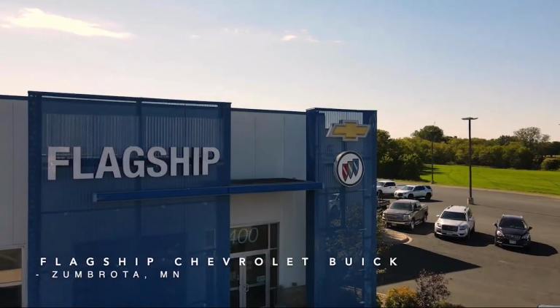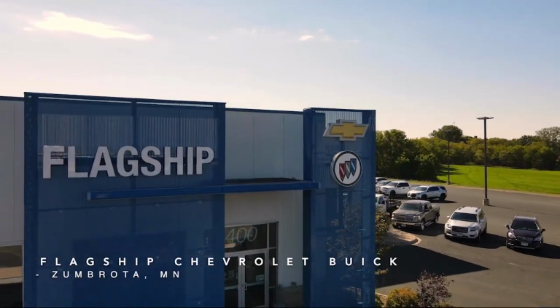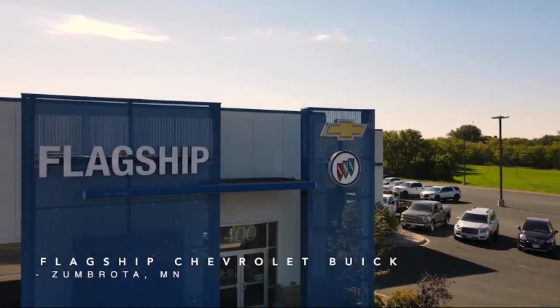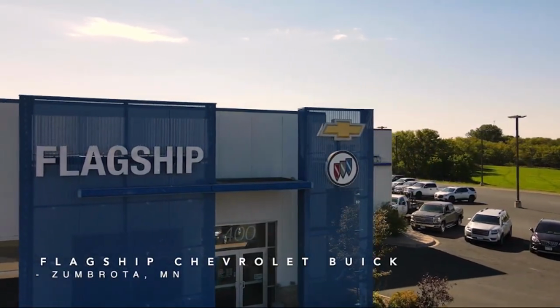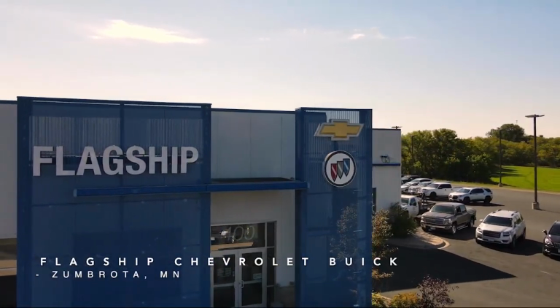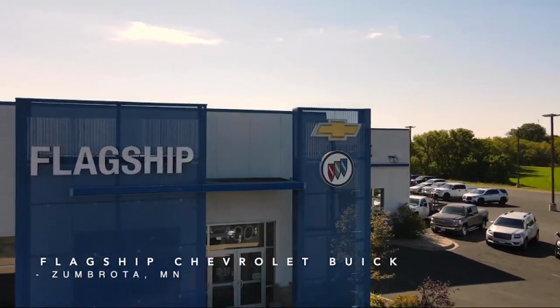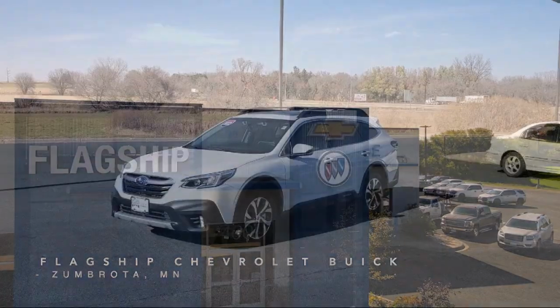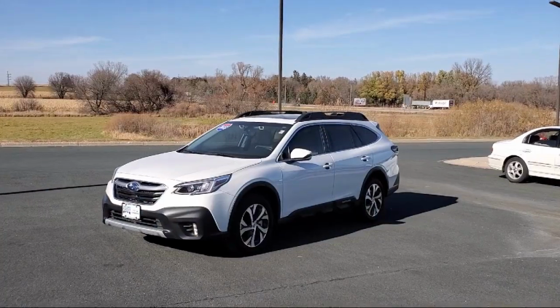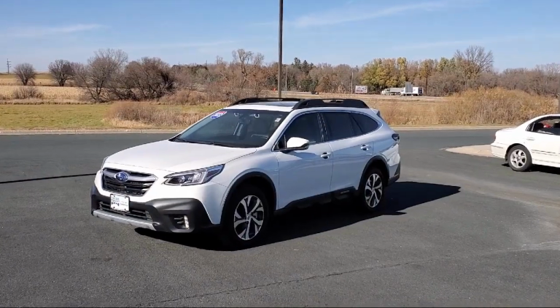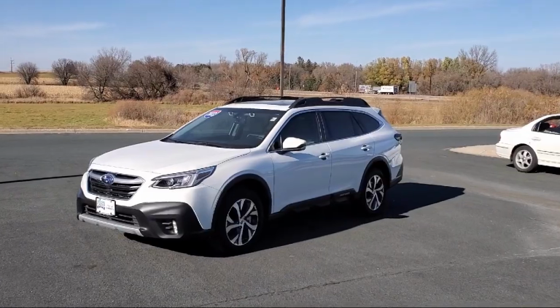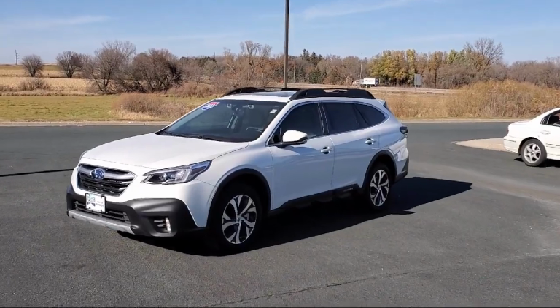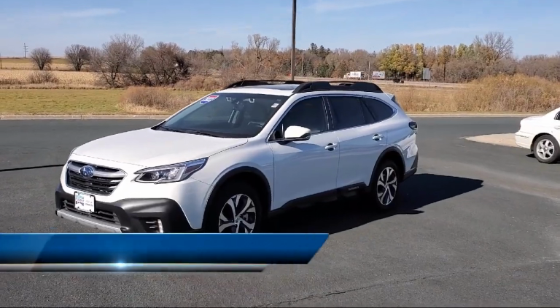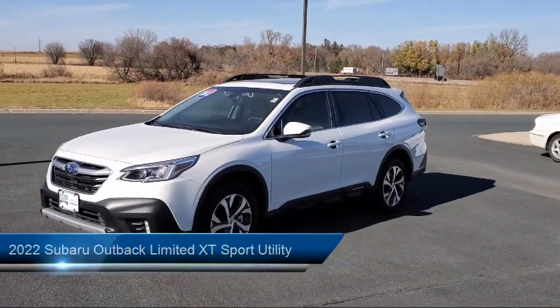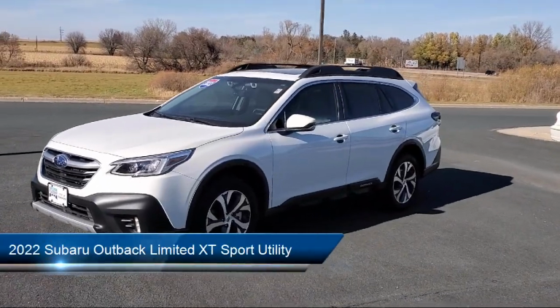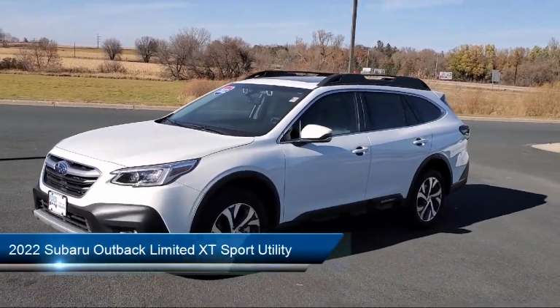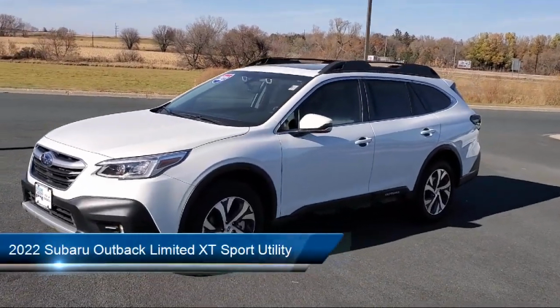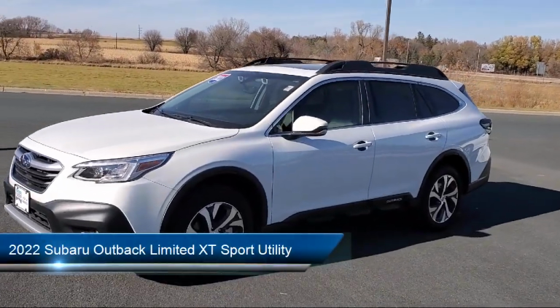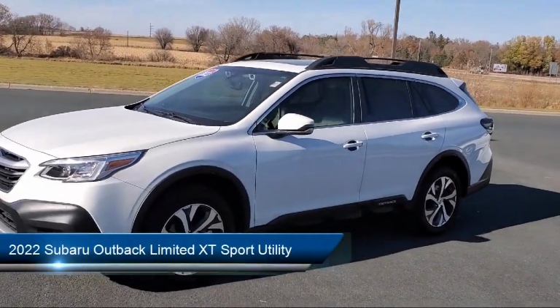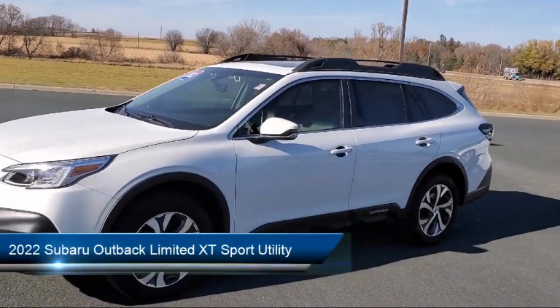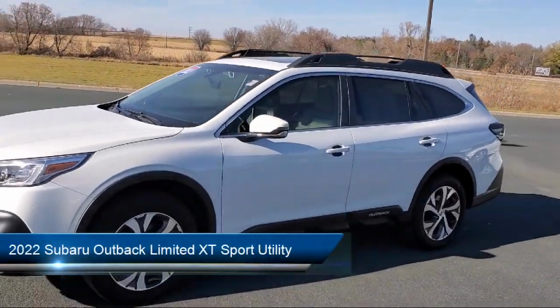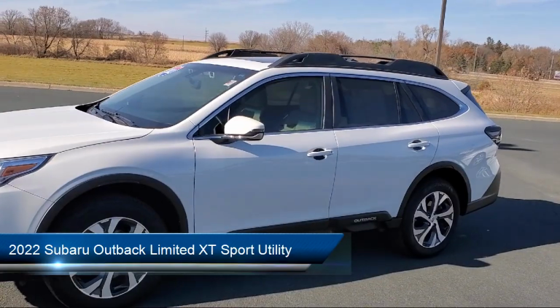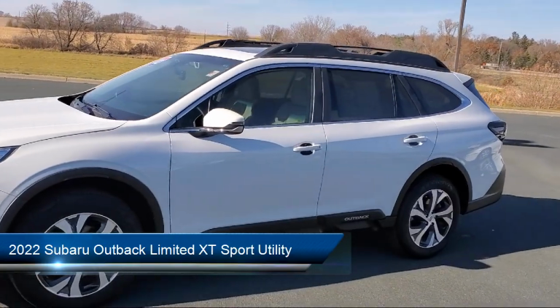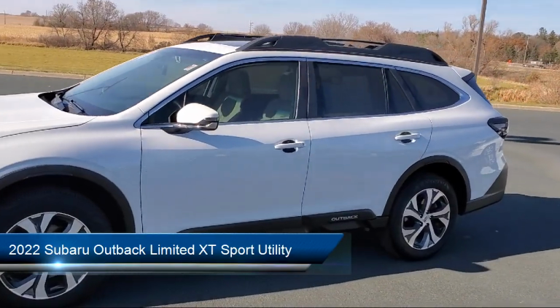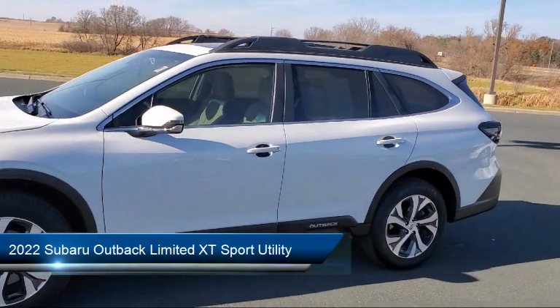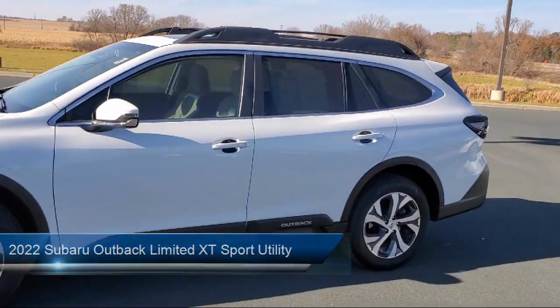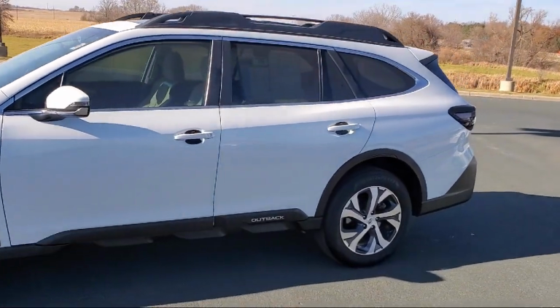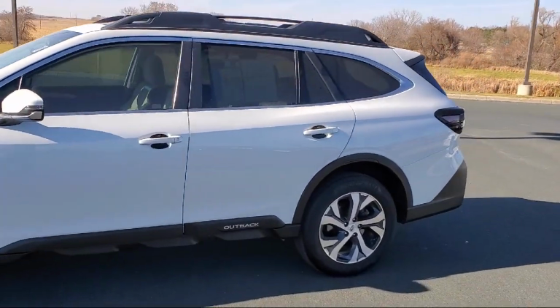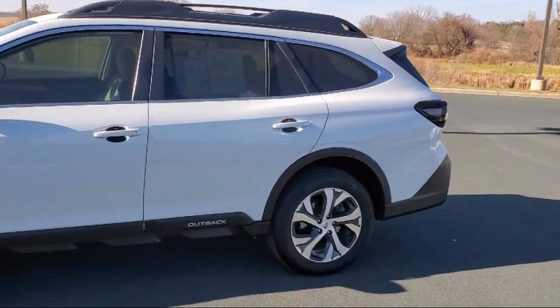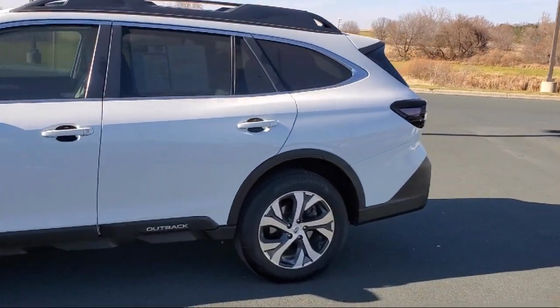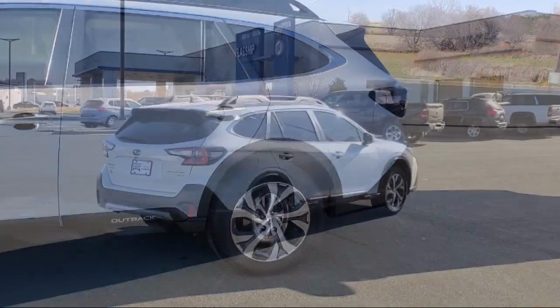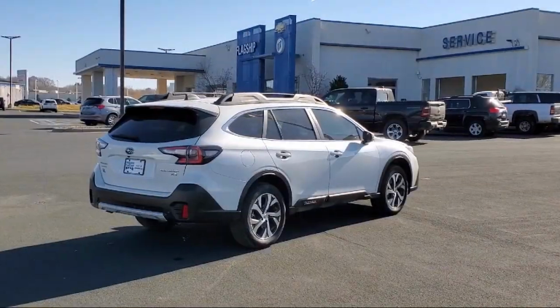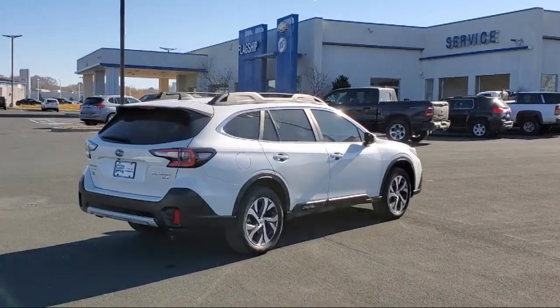Welcome to Flagship Chevrolet Buick, and here's a look at one of our great vehicles for sale. It comes equipped with navigation, heated front seats, heated rear seats, roof rack, HVAC memory, and steering wheel paddle shift control switches.